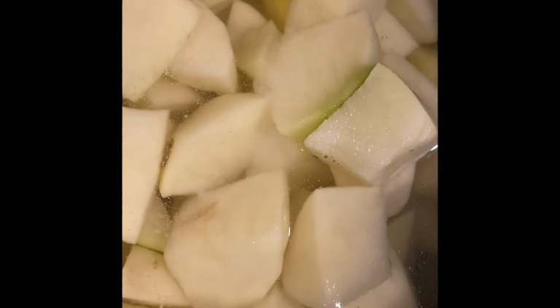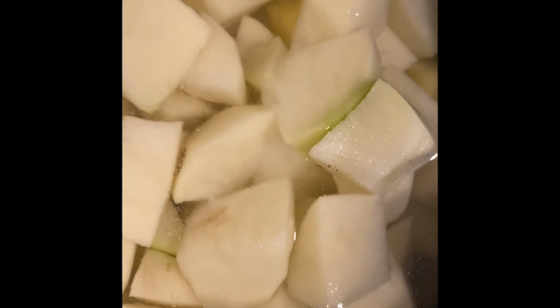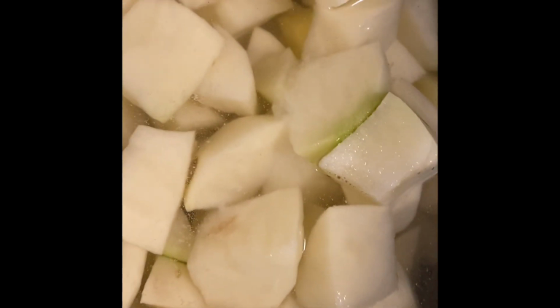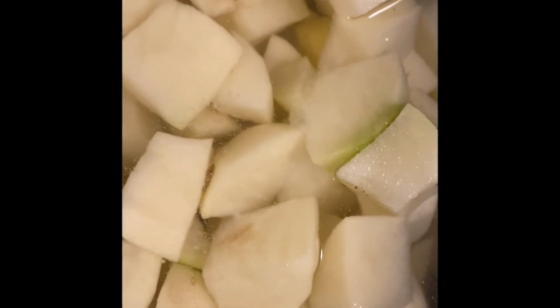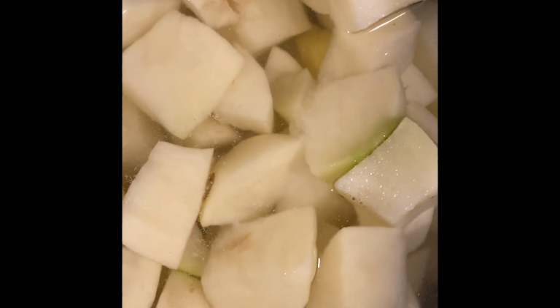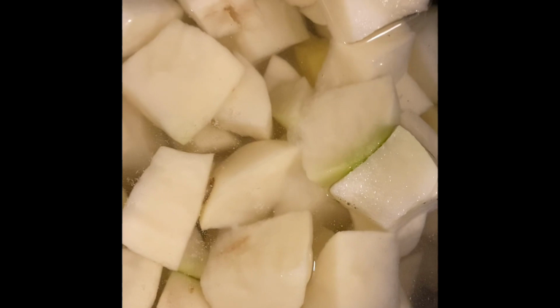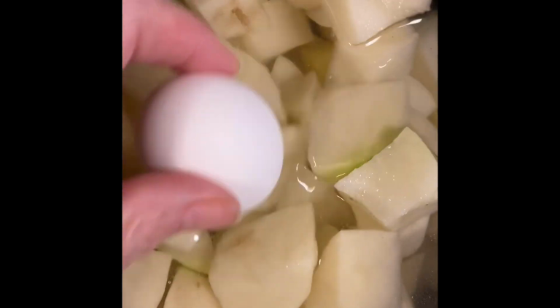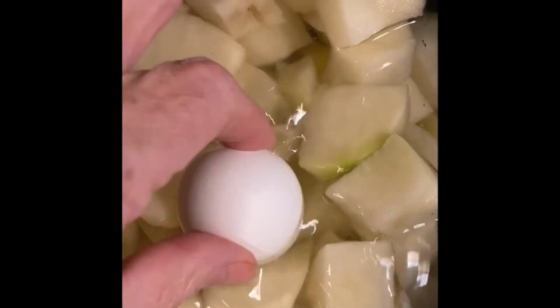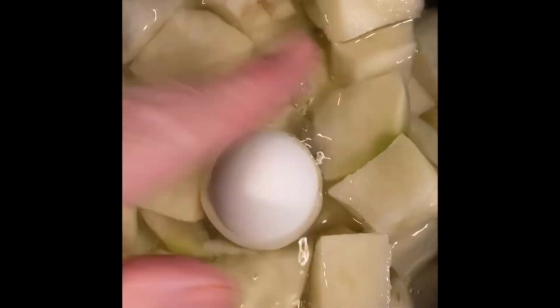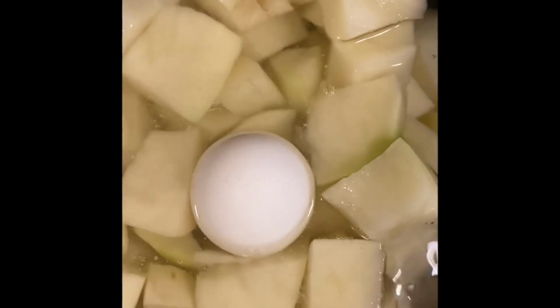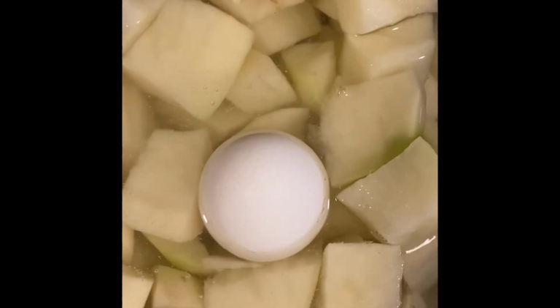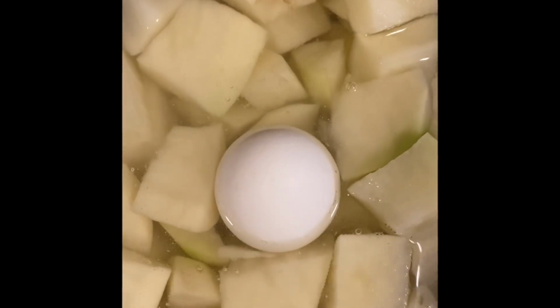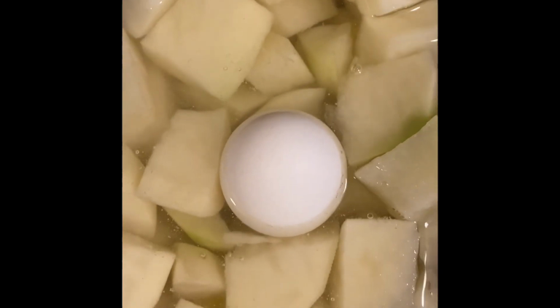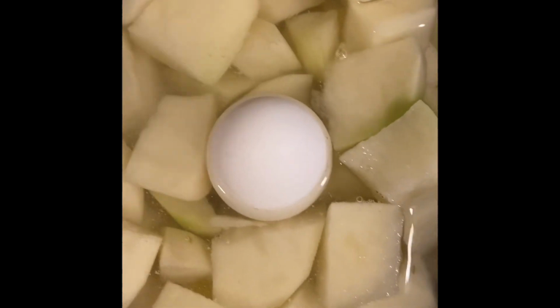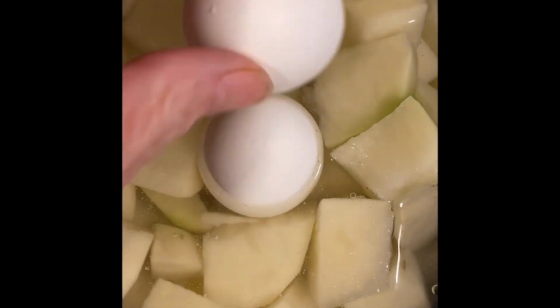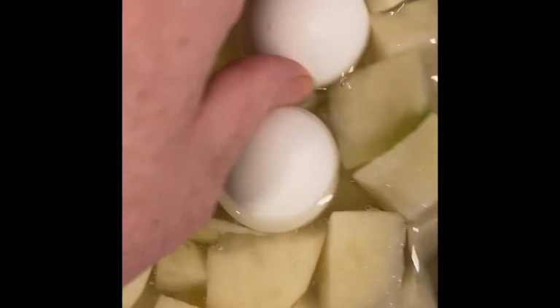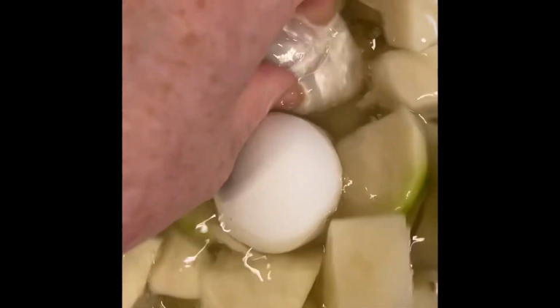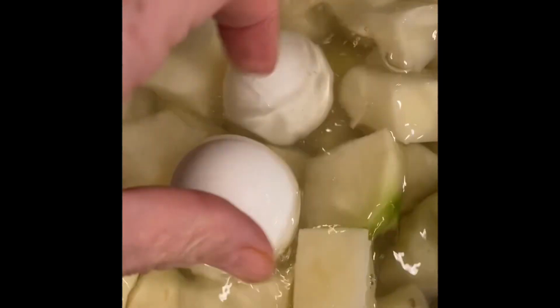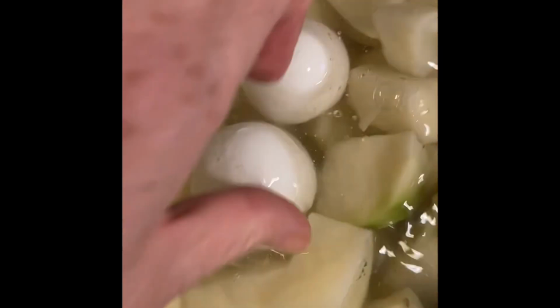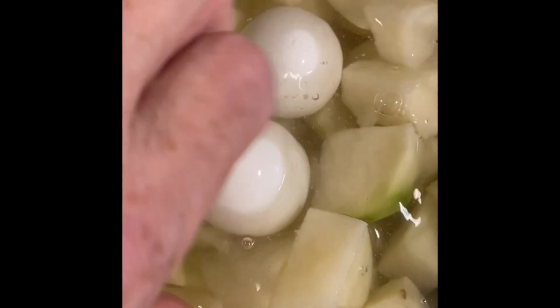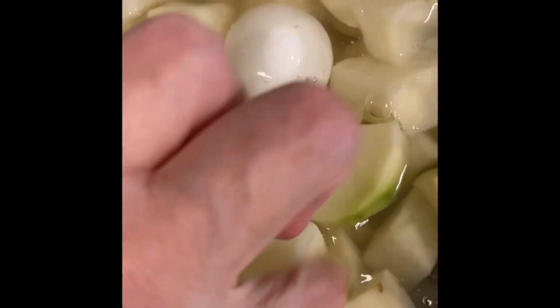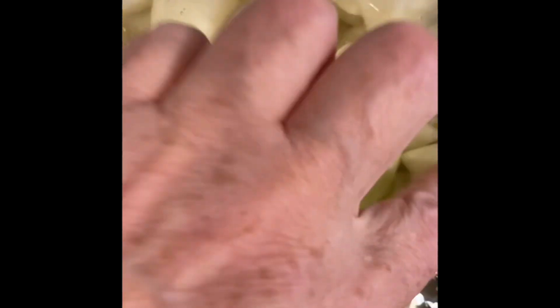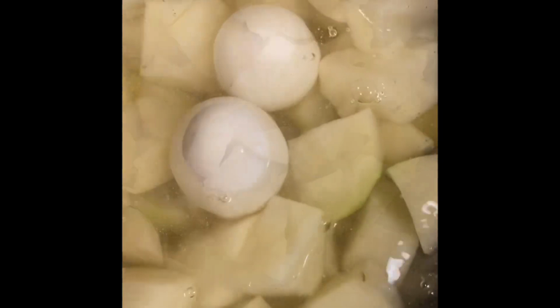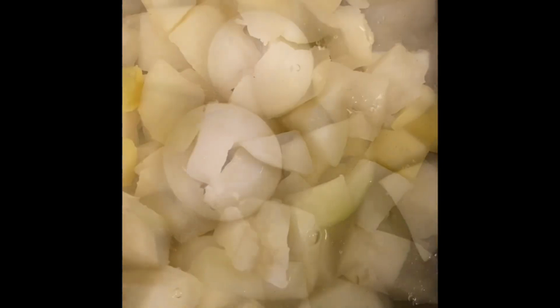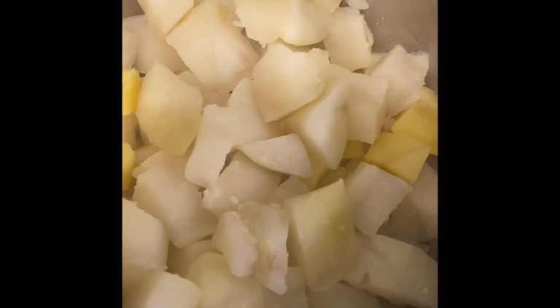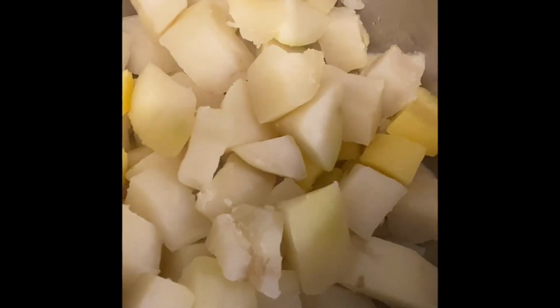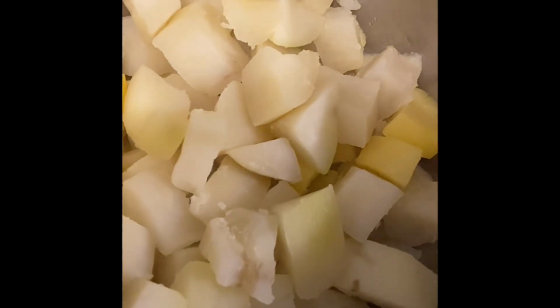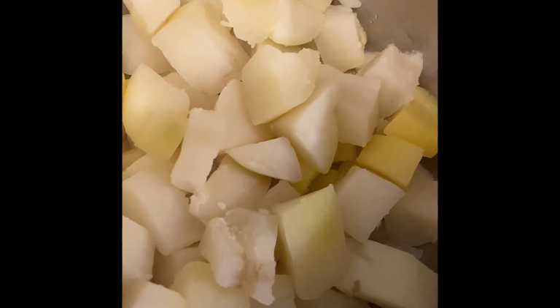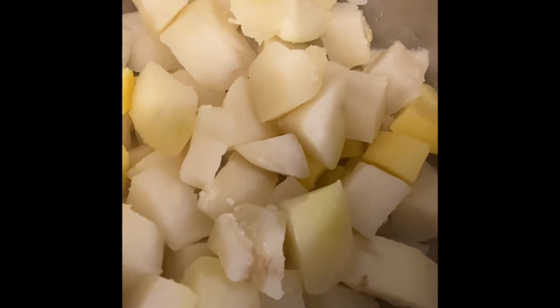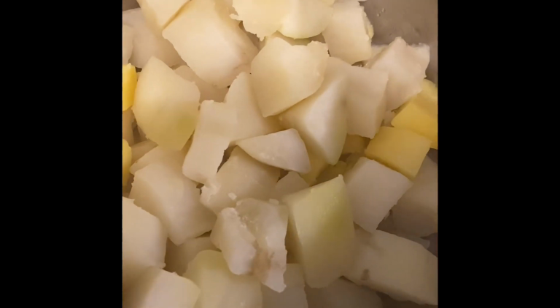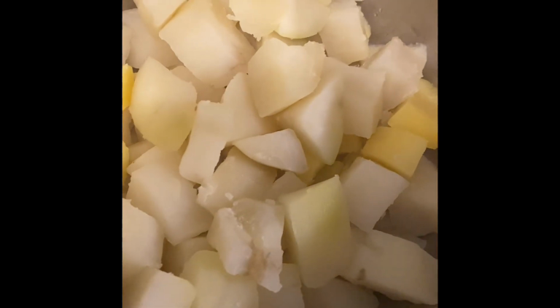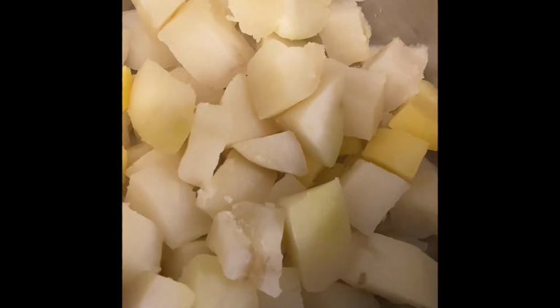I like my potatoes kind of chunky, so I left it there for about 15 minutes. I don't like them too soft either. And to that, I chopped up my egg.